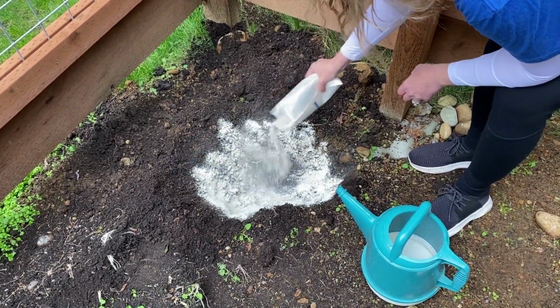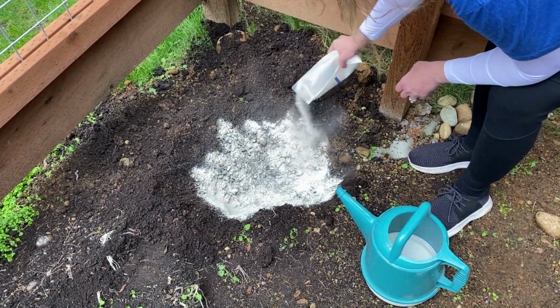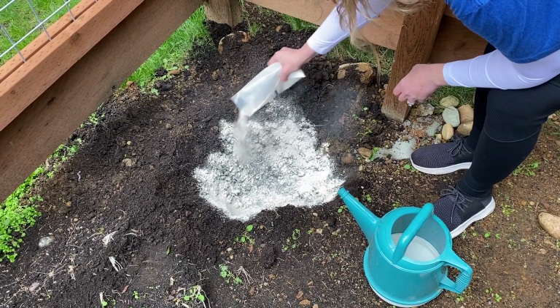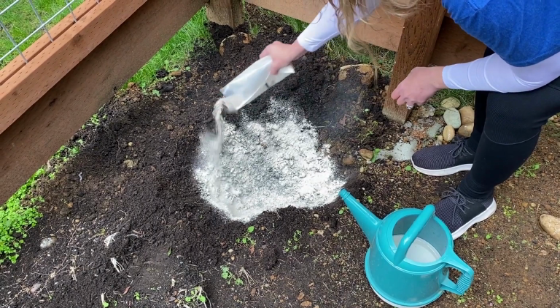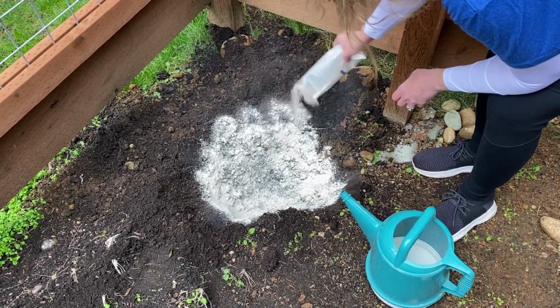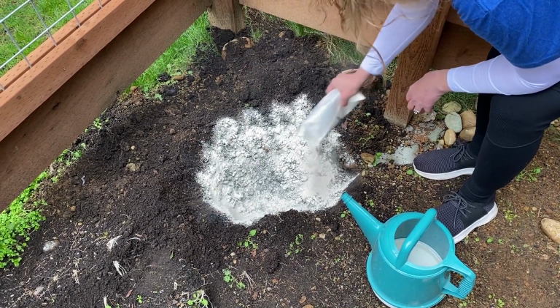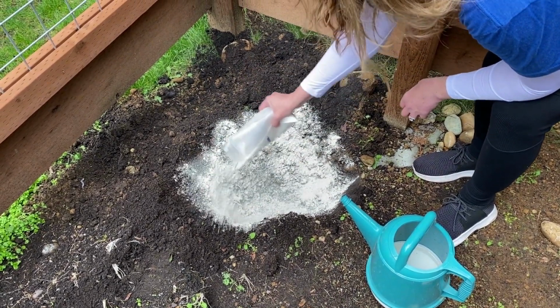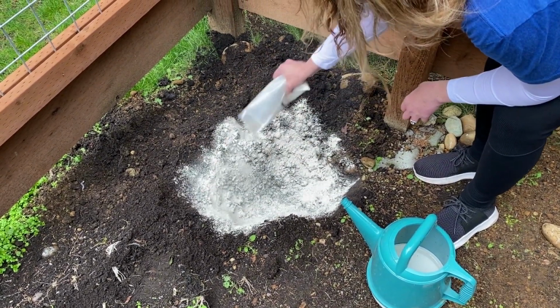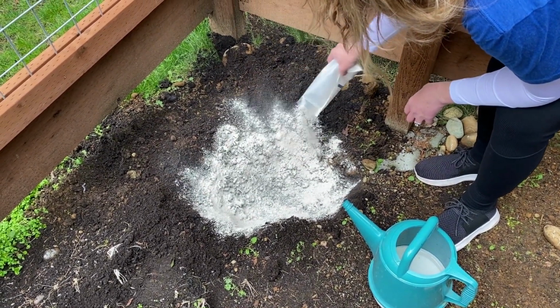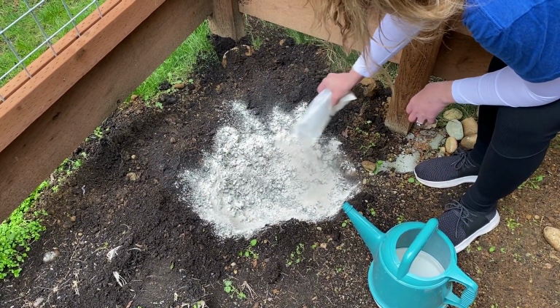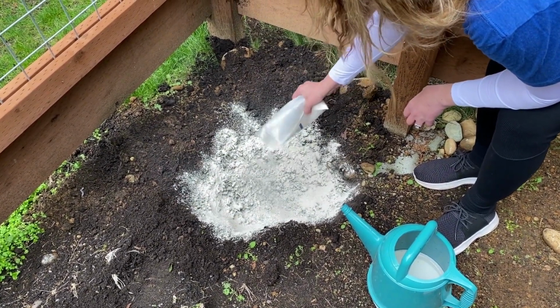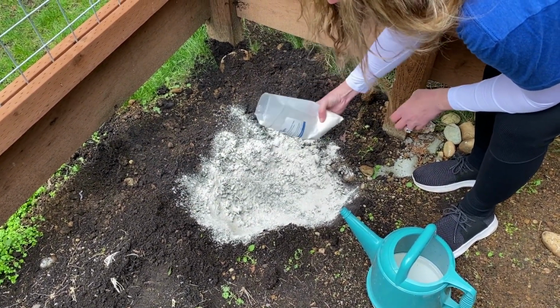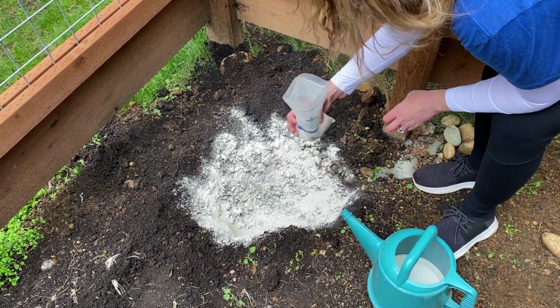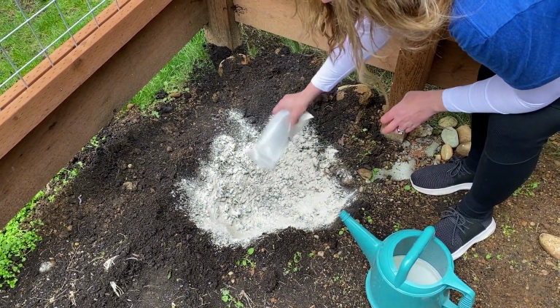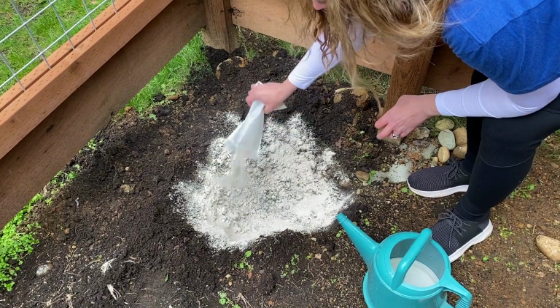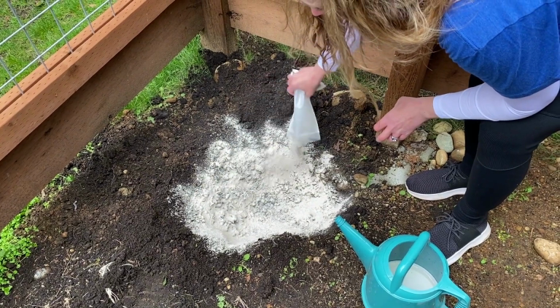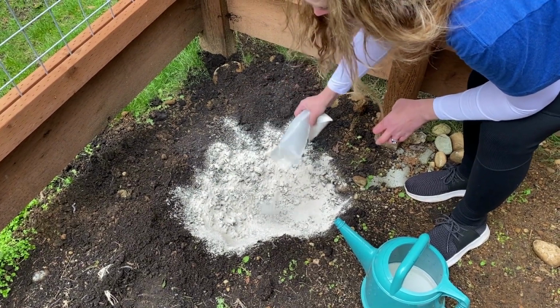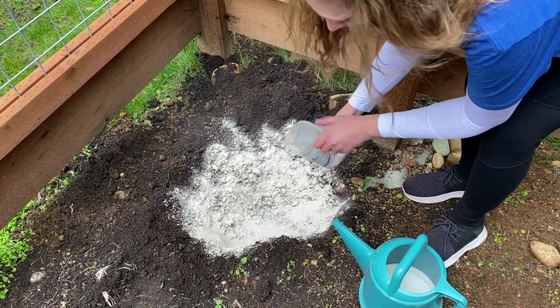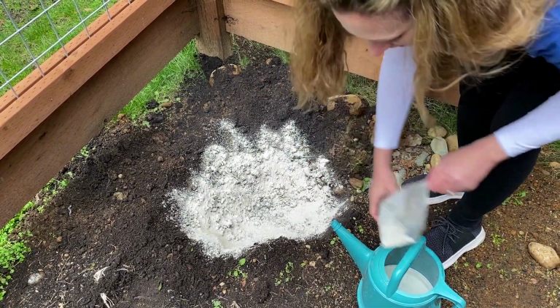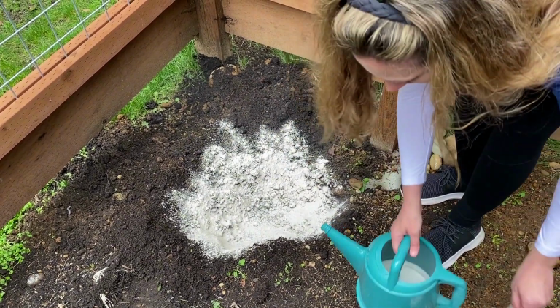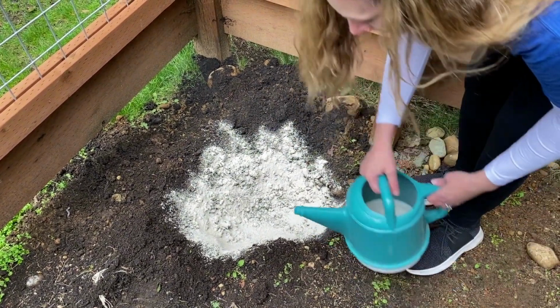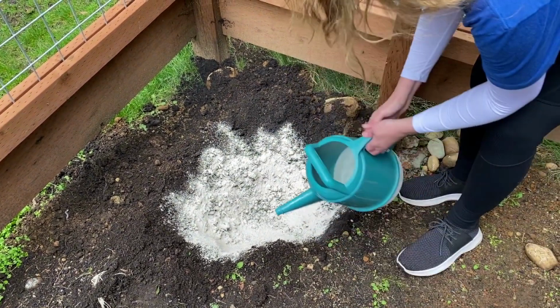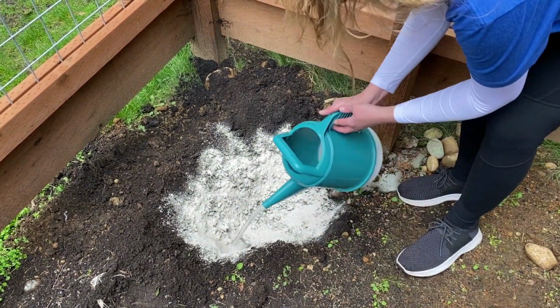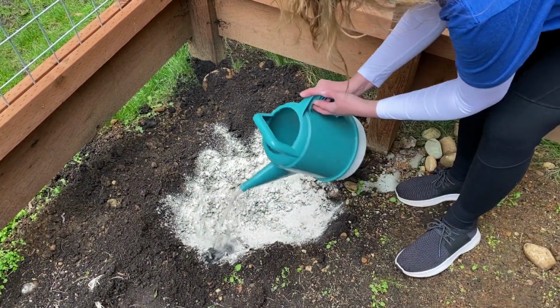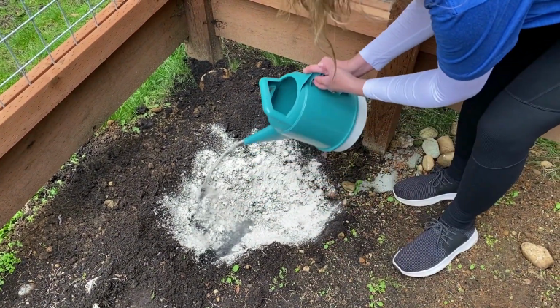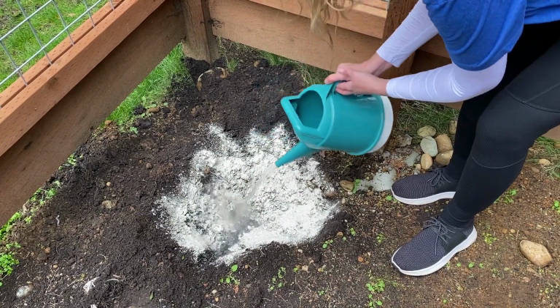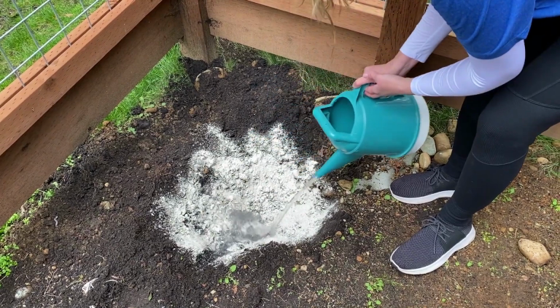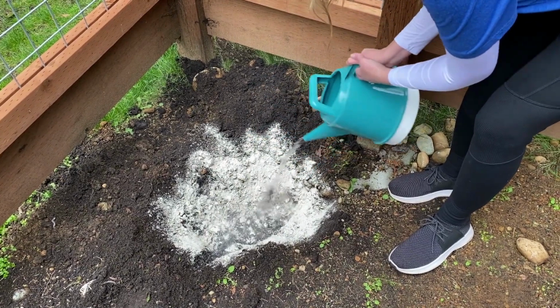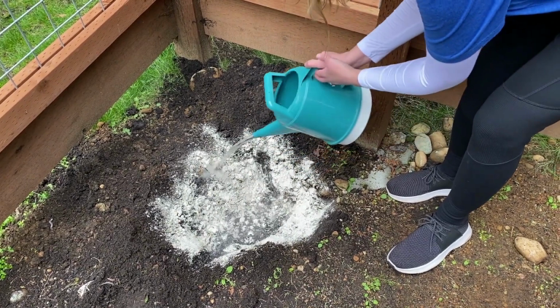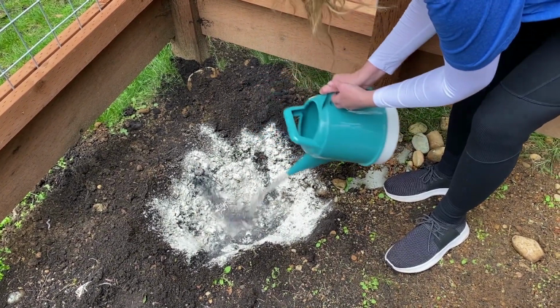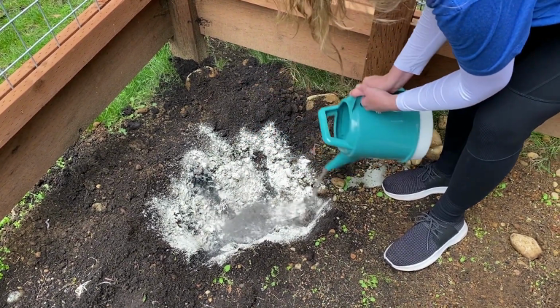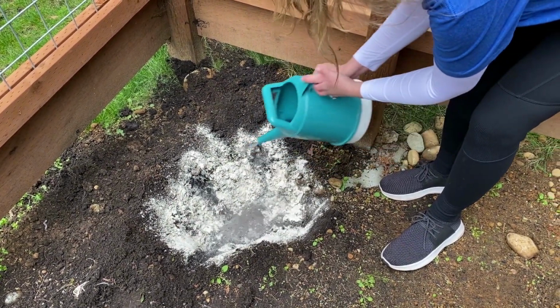It's dusty, it's a bit messy, which again is fun for the kids to play with. I've used almost all of it, but just do it like that. Then you take a watering can and you just get it damp and wet and you mix it all together.